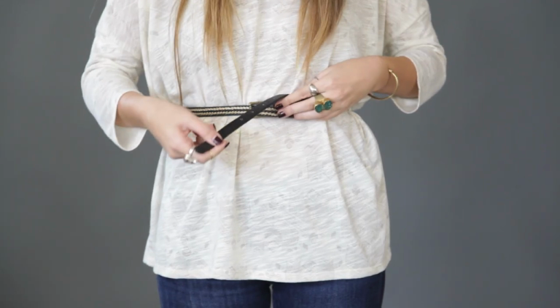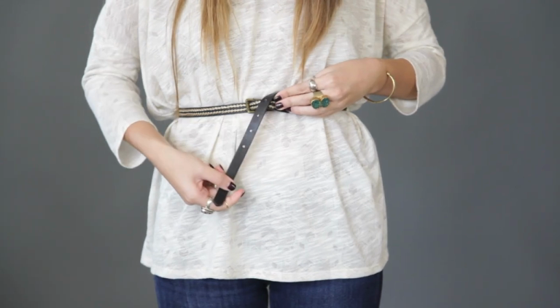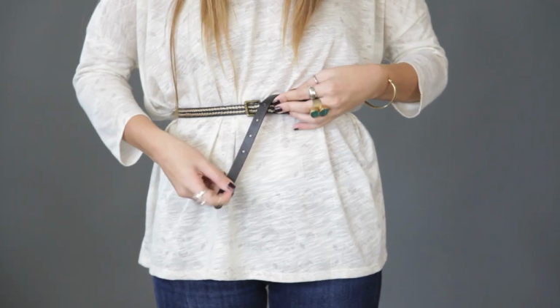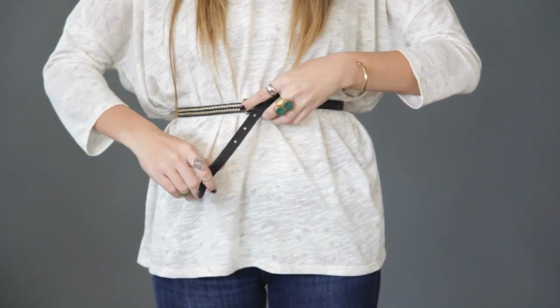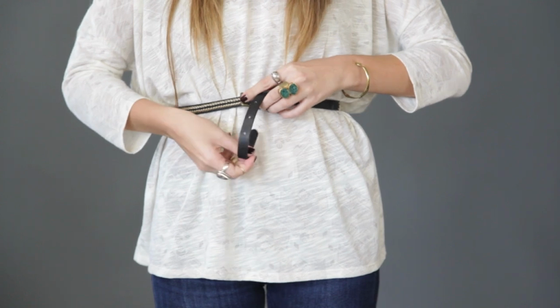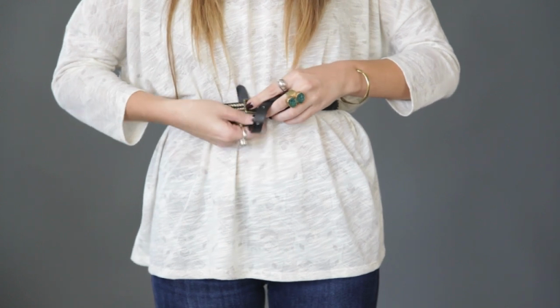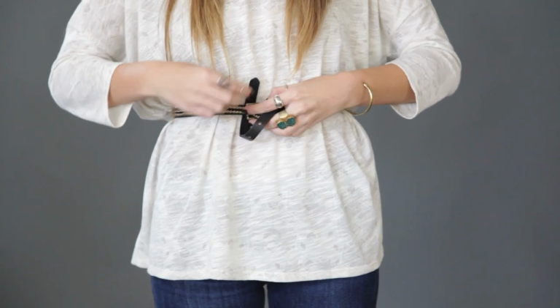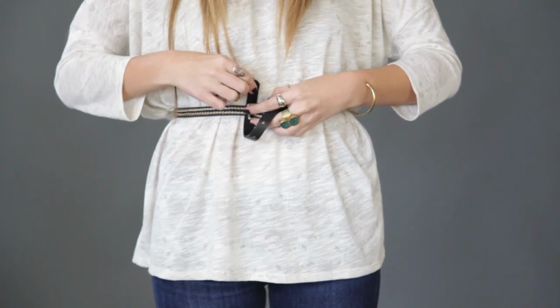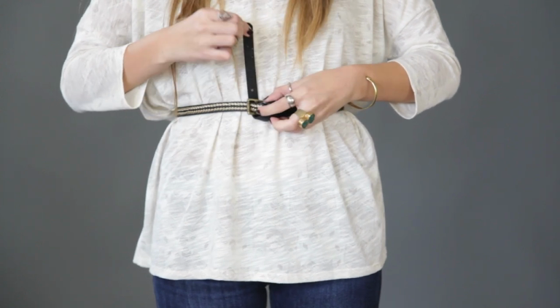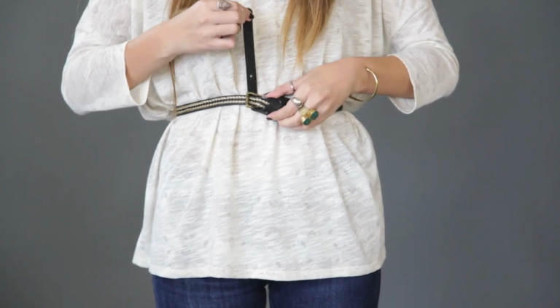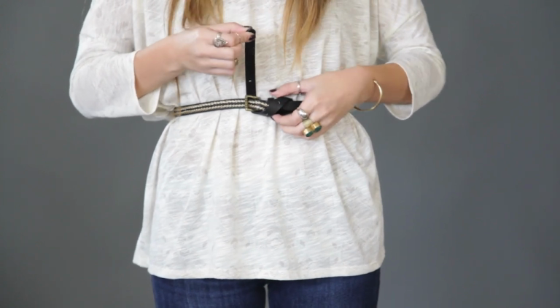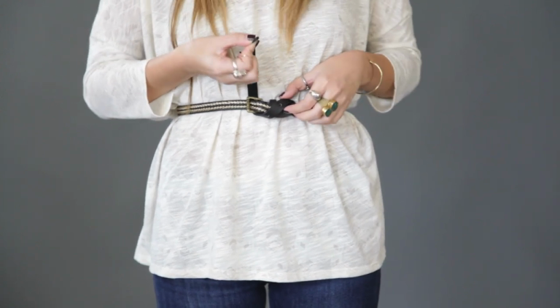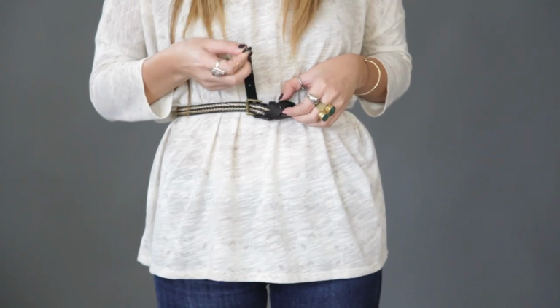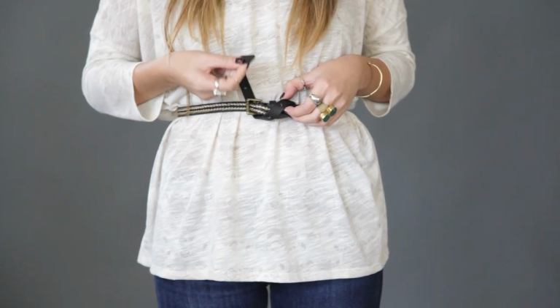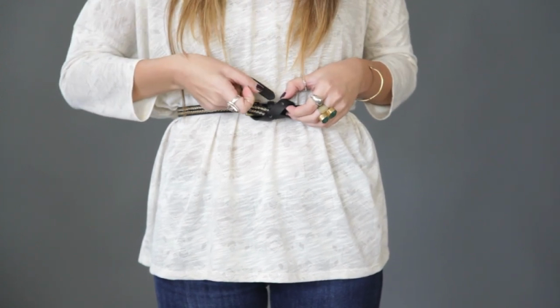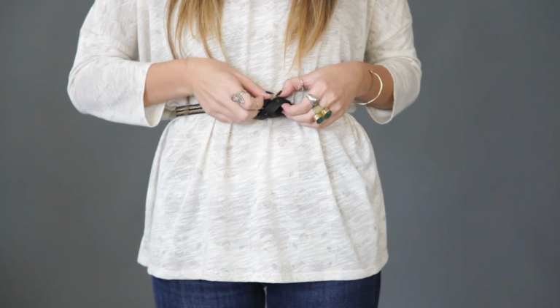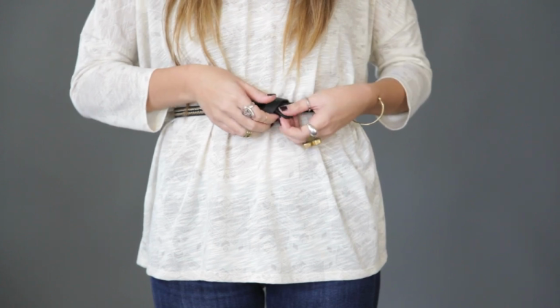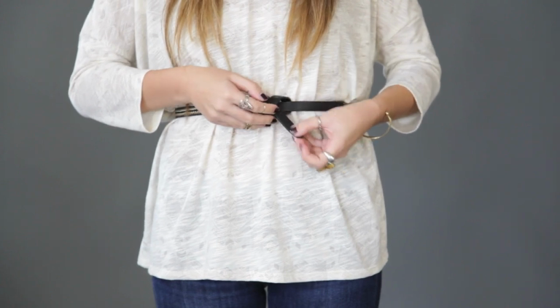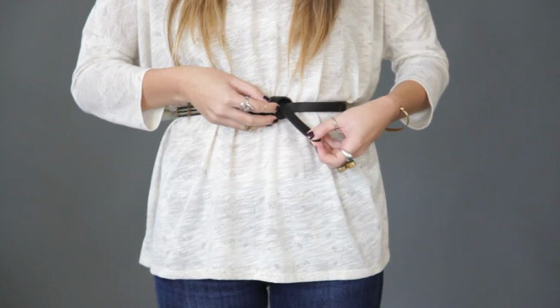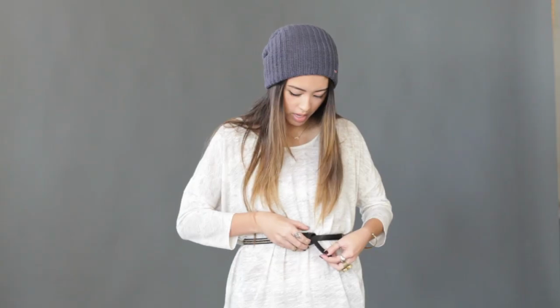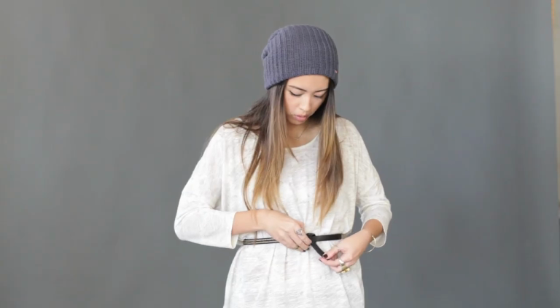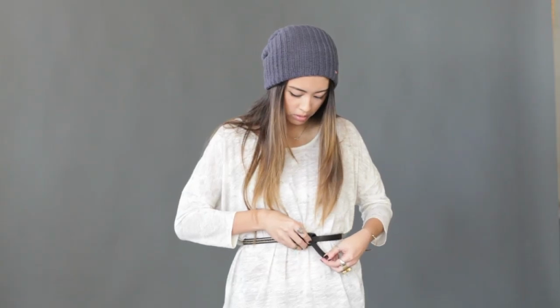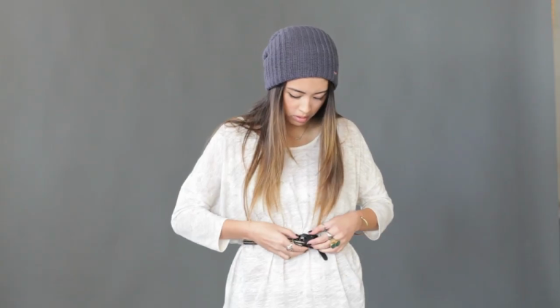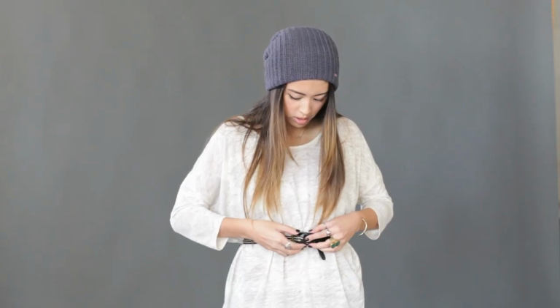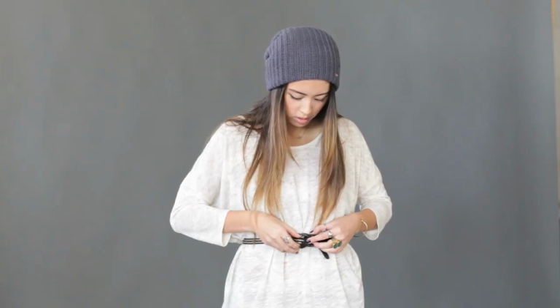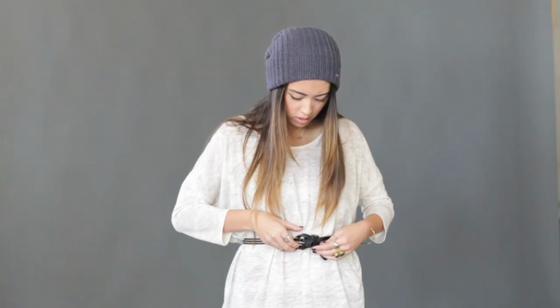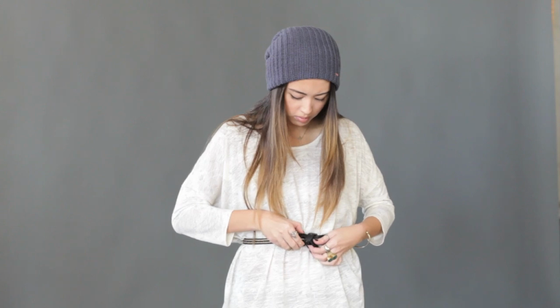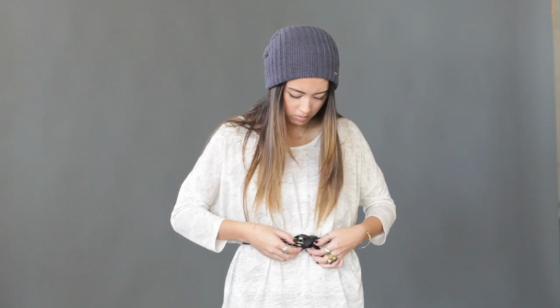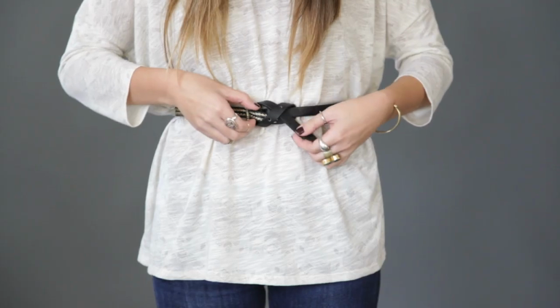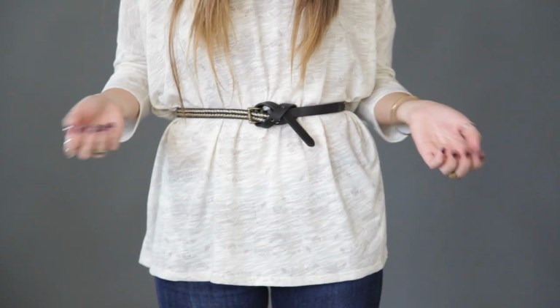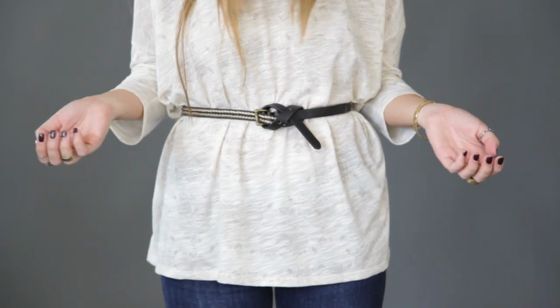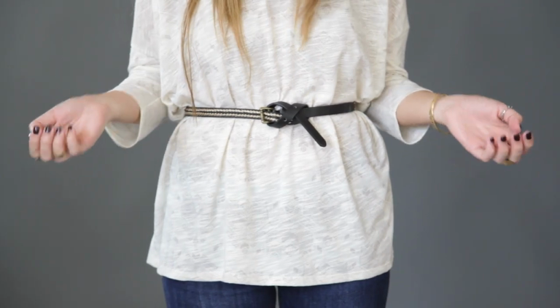Cross the belt diagonally, tuck under, and pull up. Lastly, slide the belt end through the loop, and pull, securing your butterfly knot.